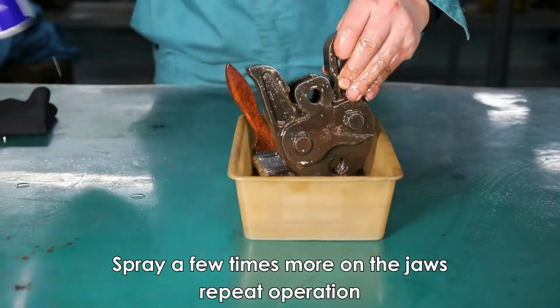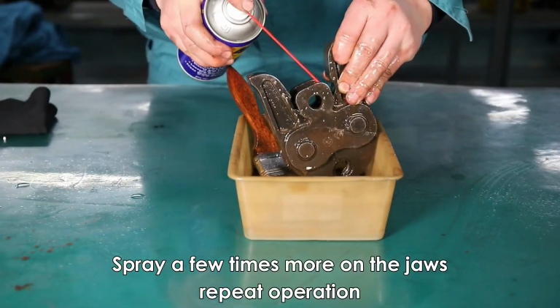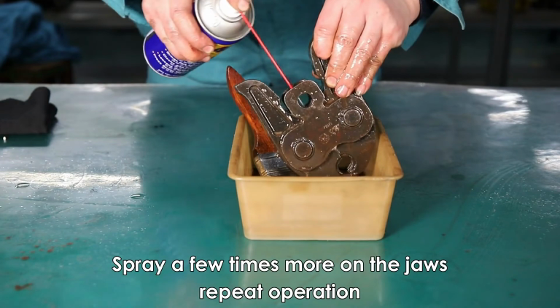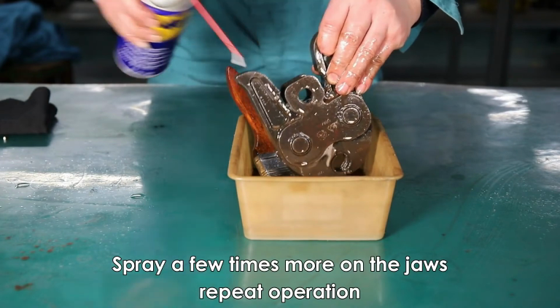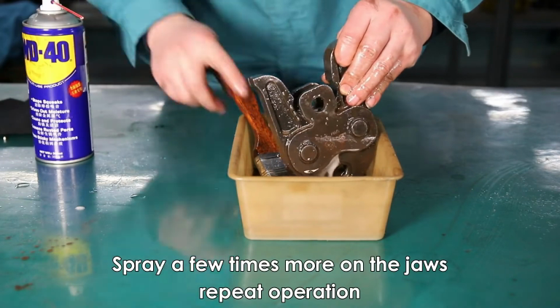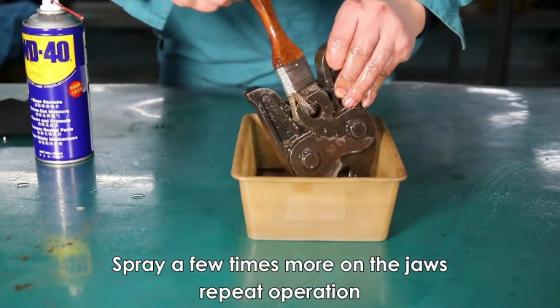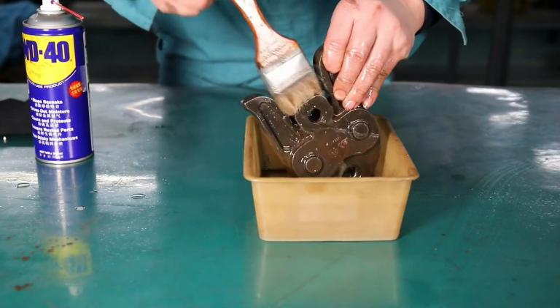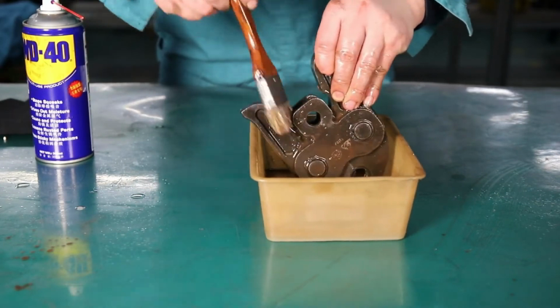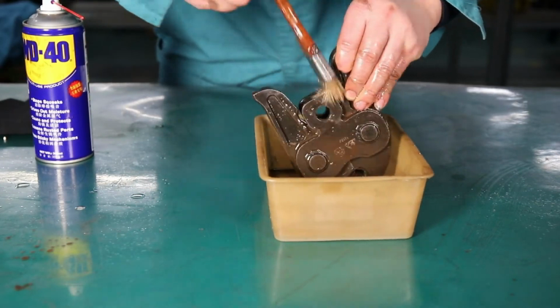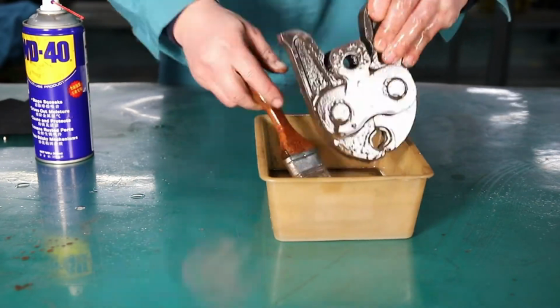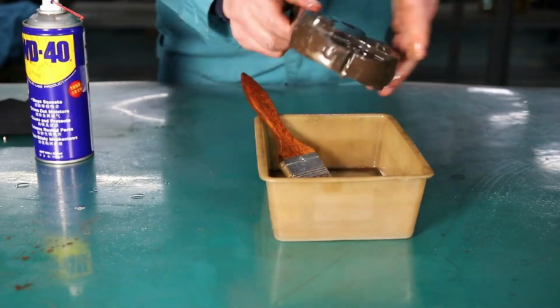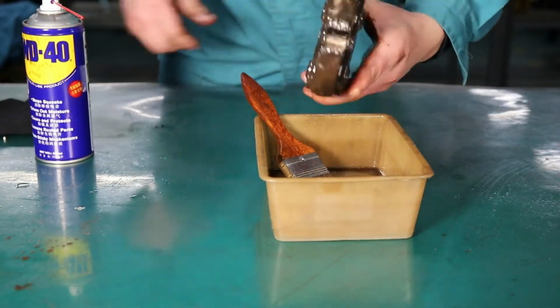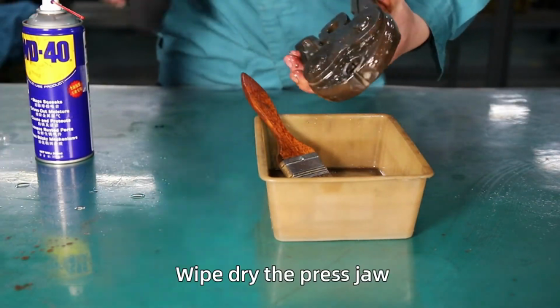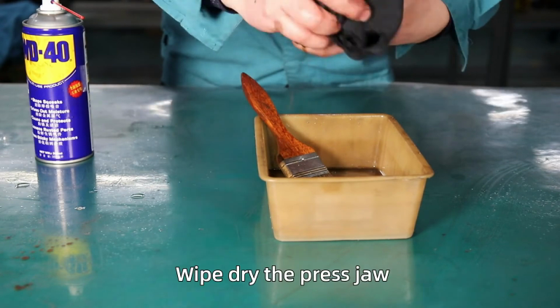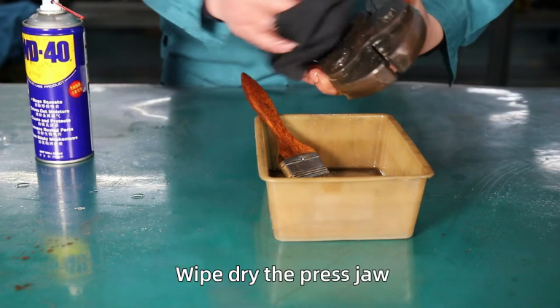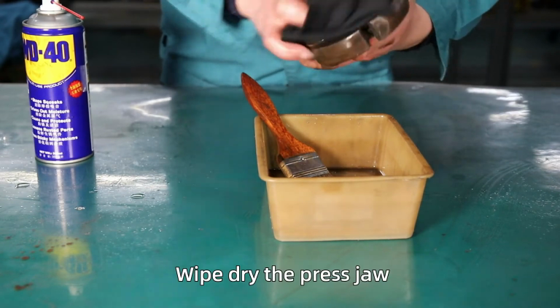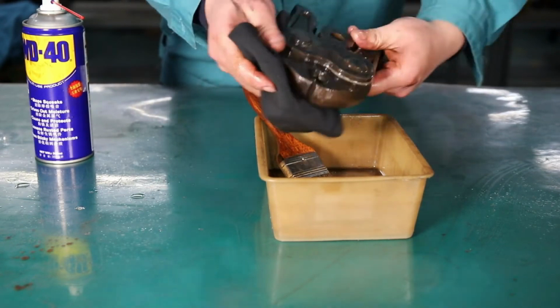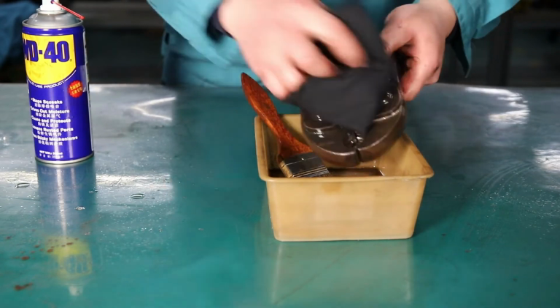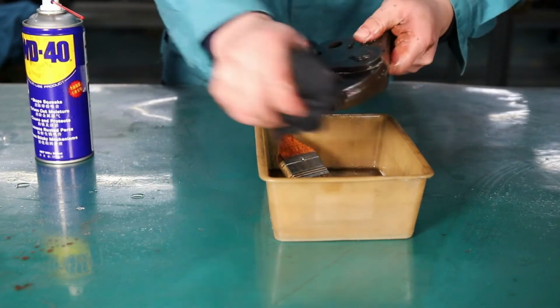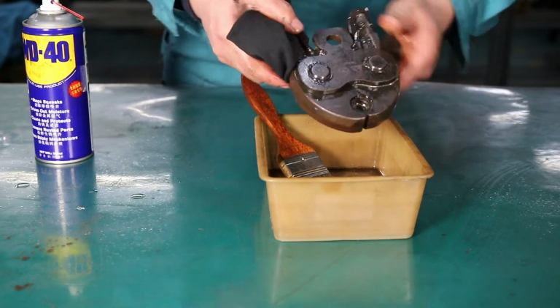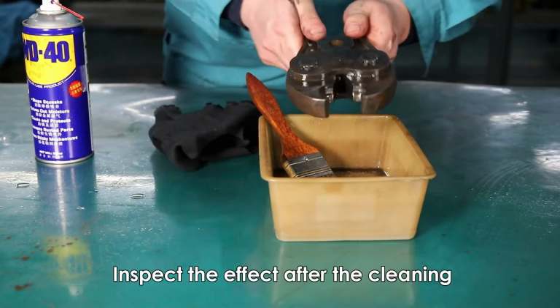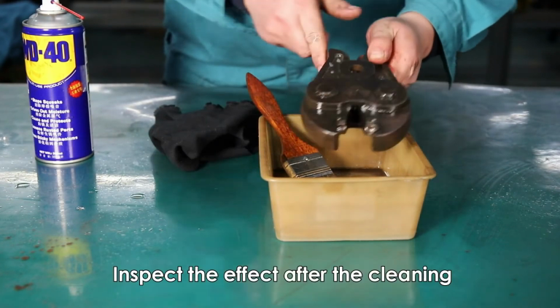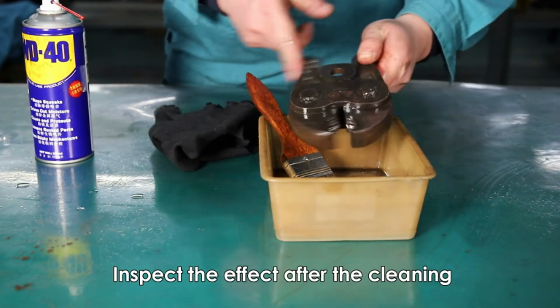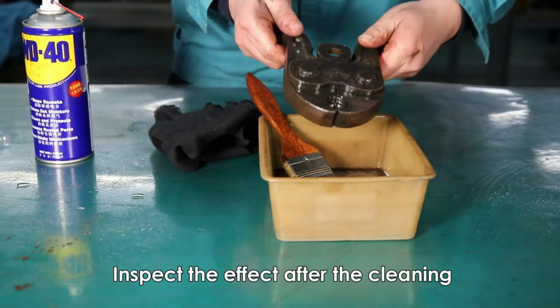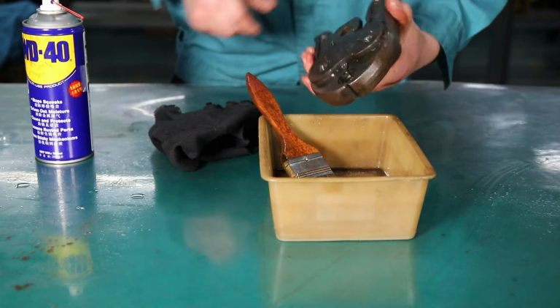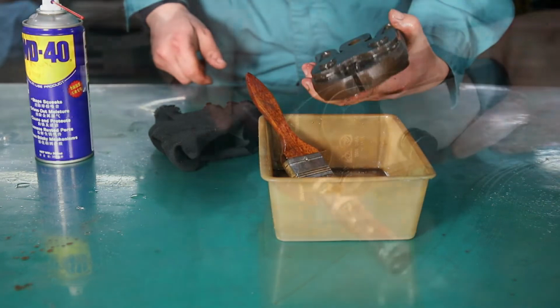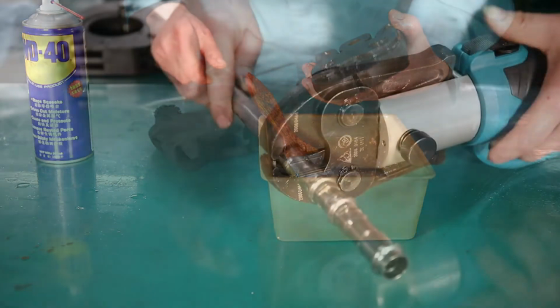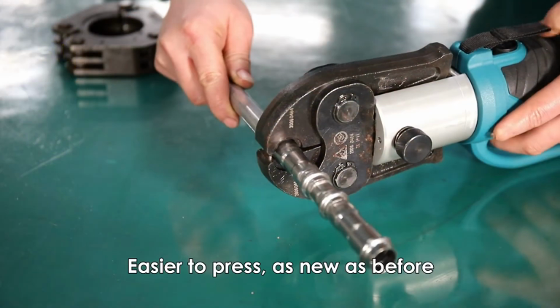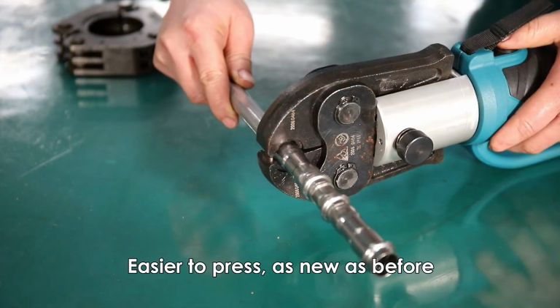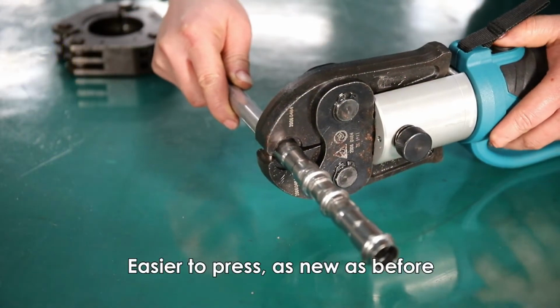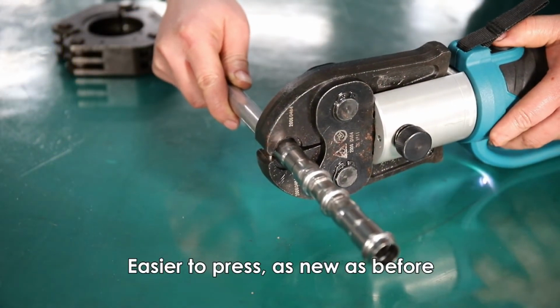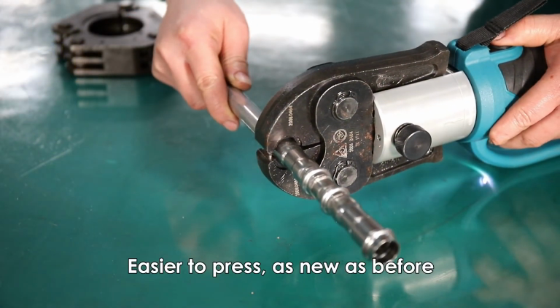Spray a few more times on the jaw and repeat the operation. Wipe the press jaw dry. Inspect the effect after cleaning — it is easier to press, as new as before.